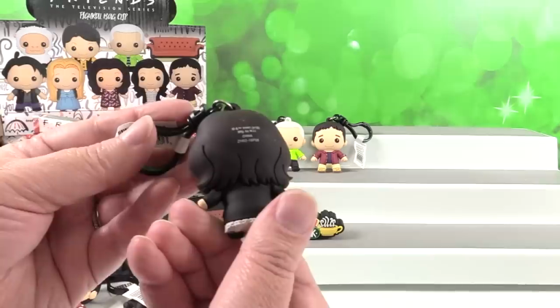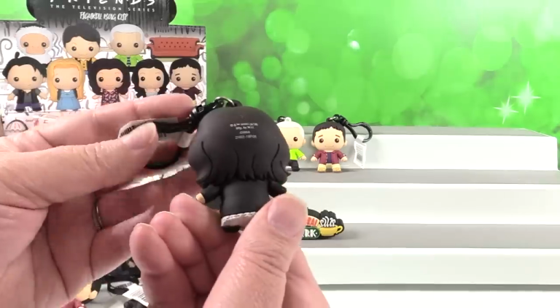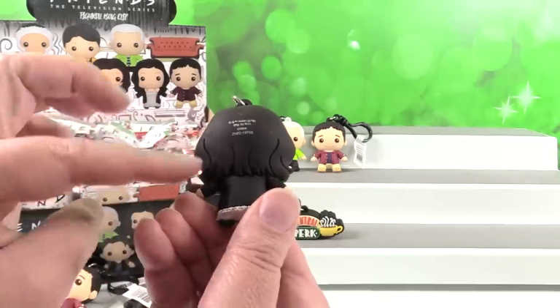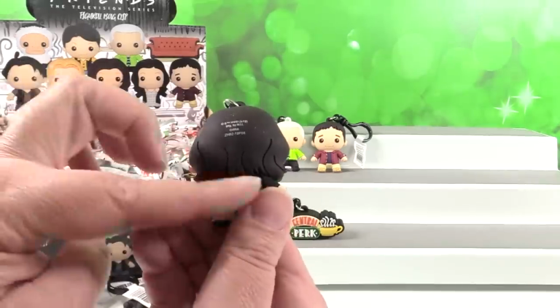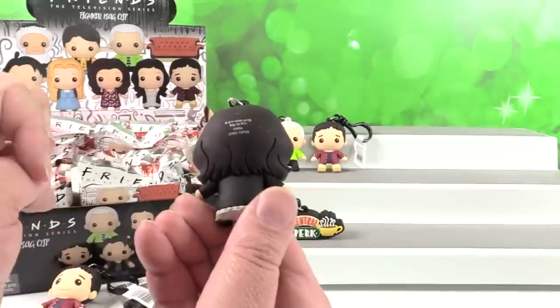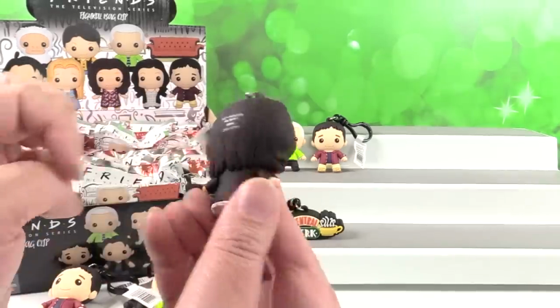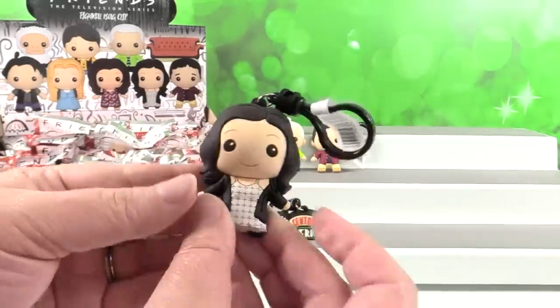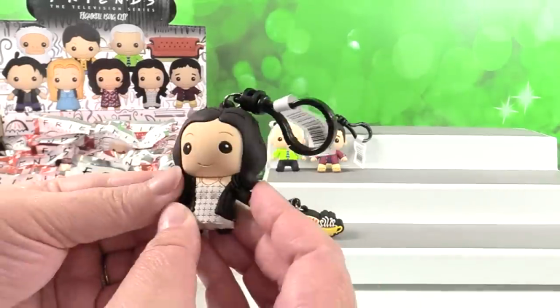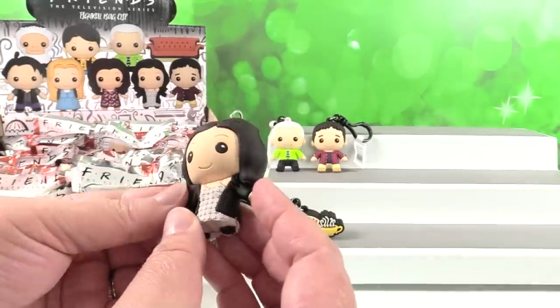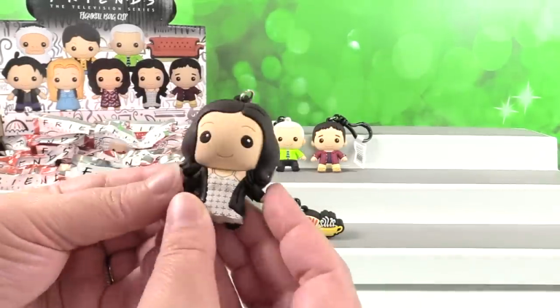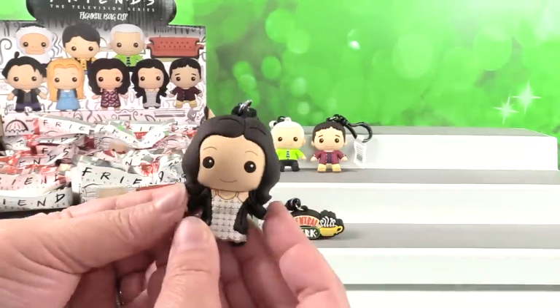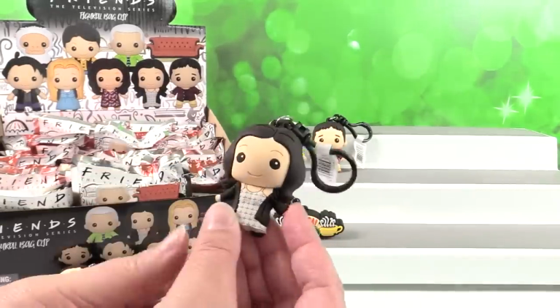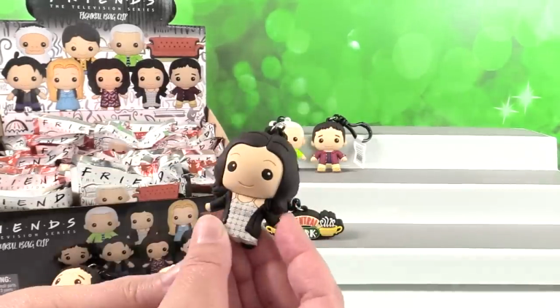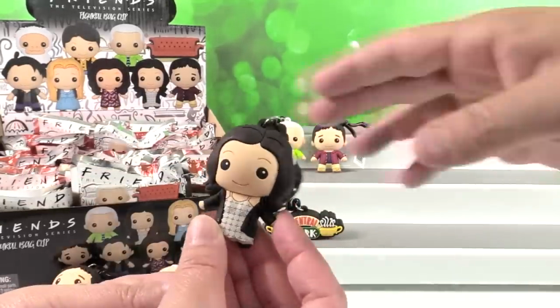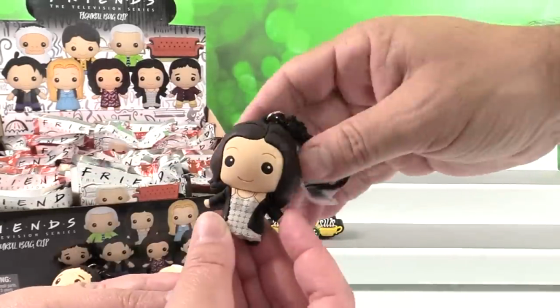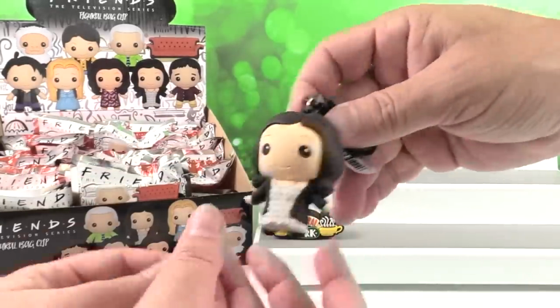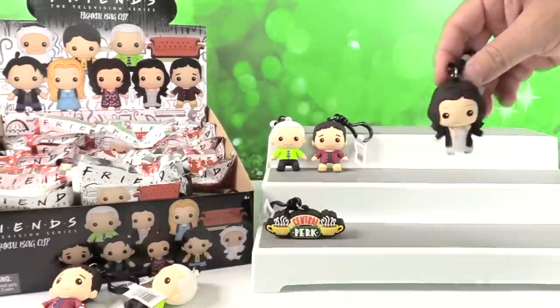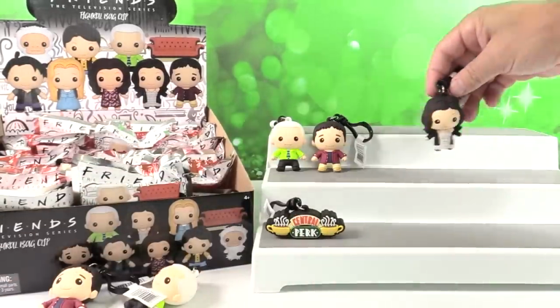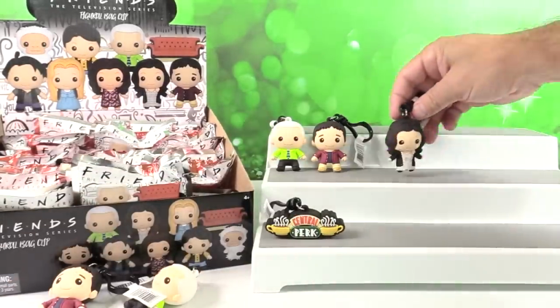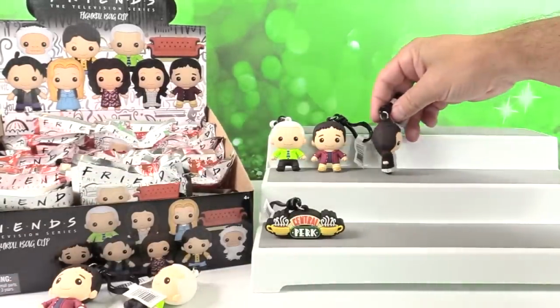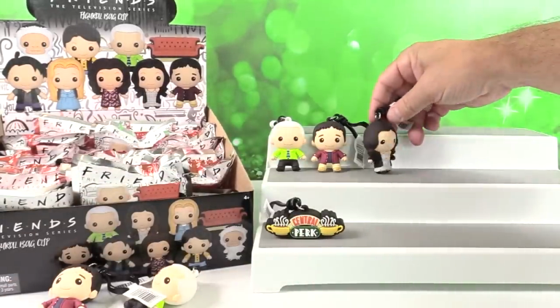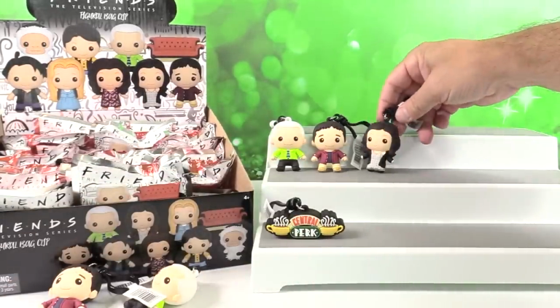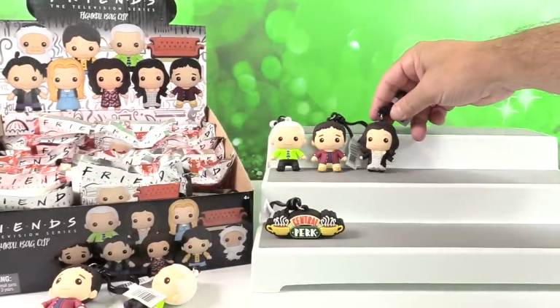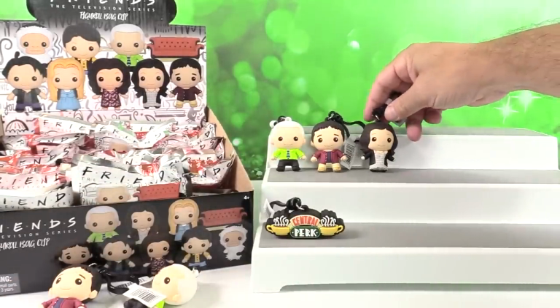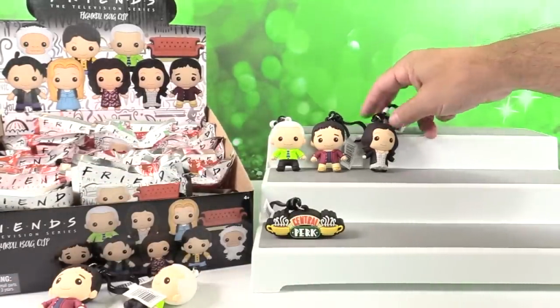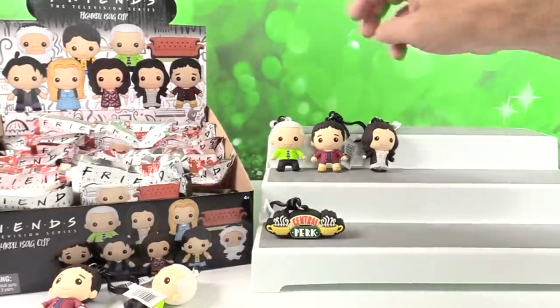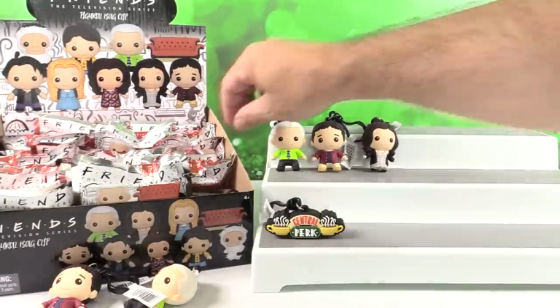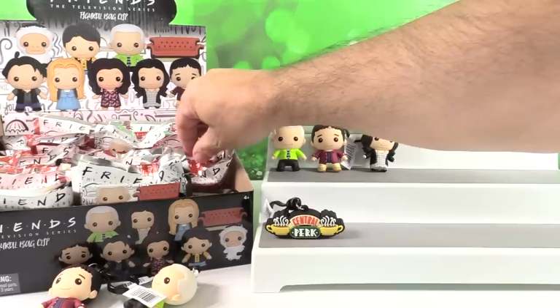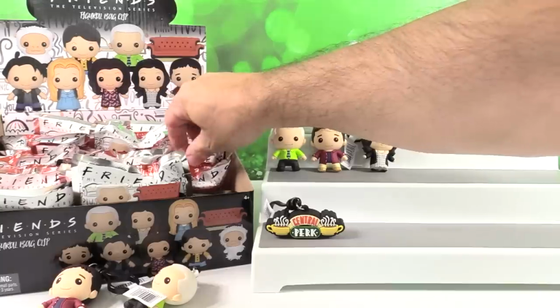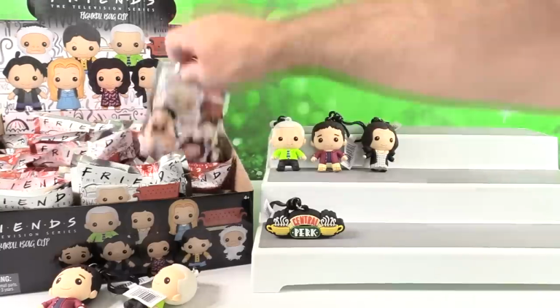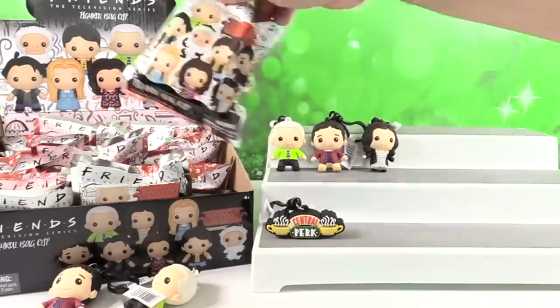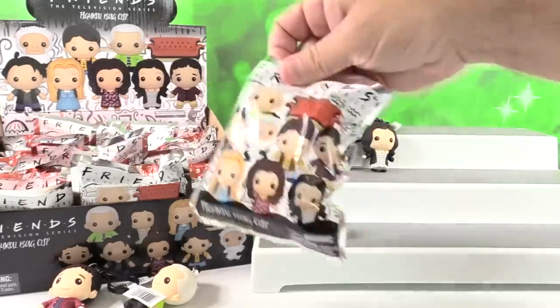Even her hair has that detail. There you go Paul — Monica for you. You can put all the friends together in one row. I want to group them together.